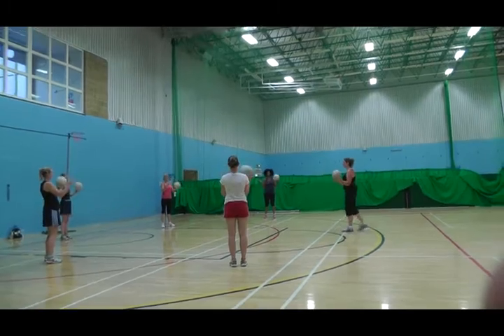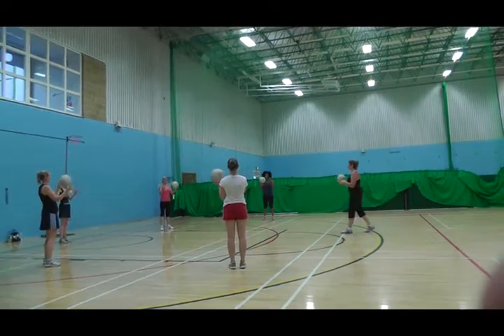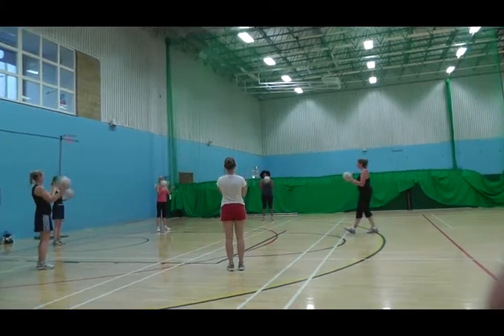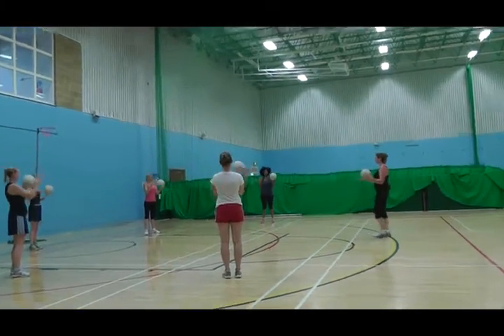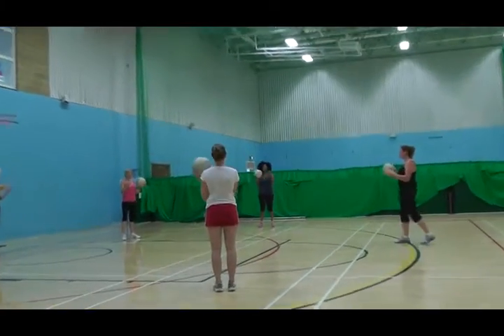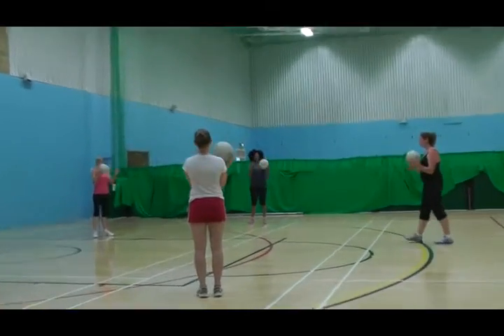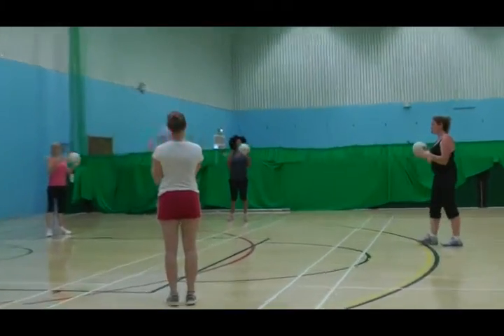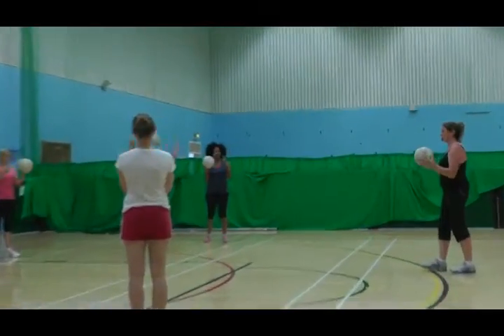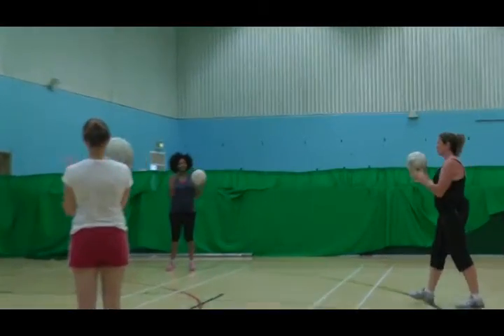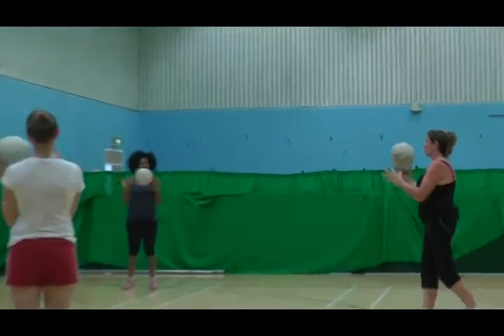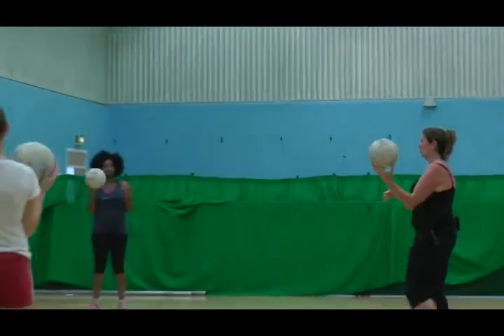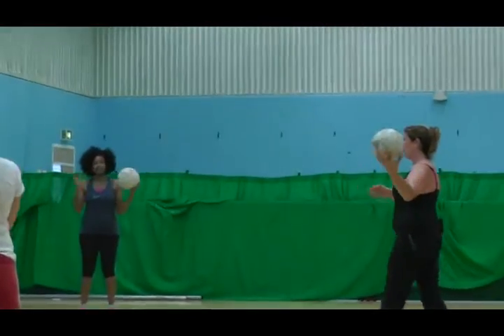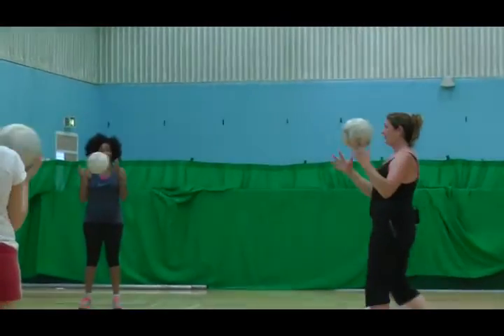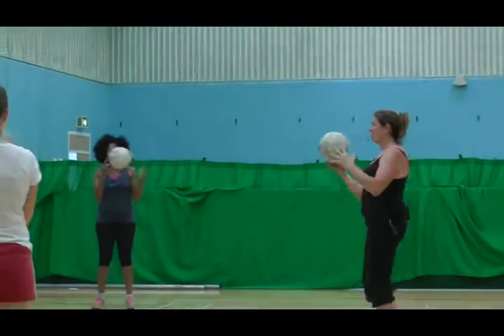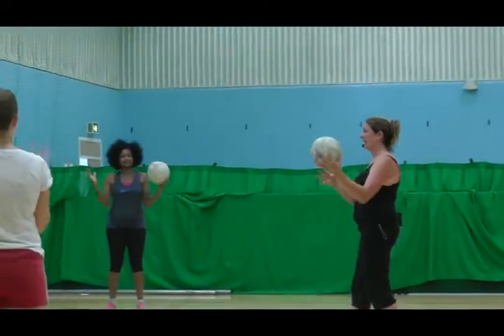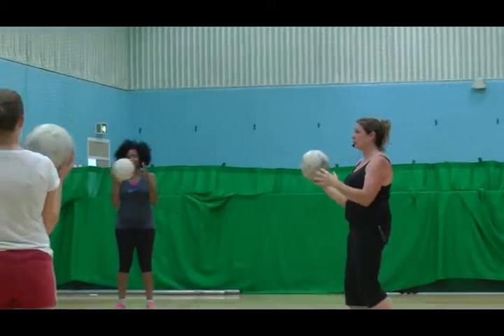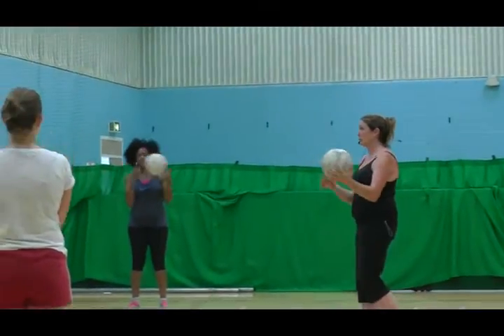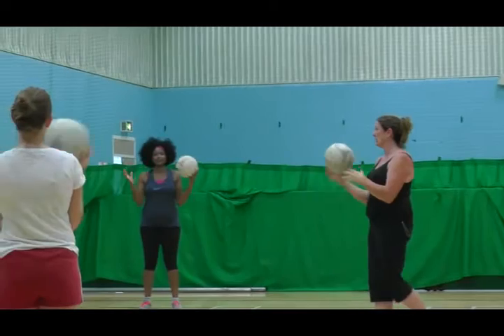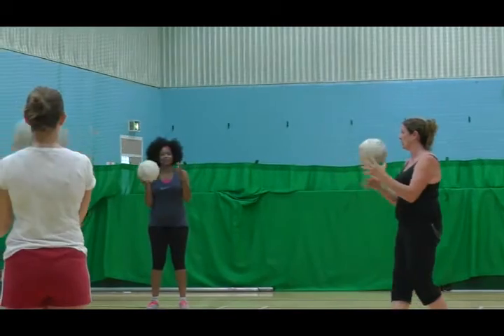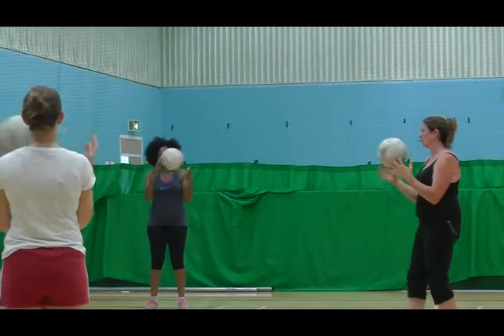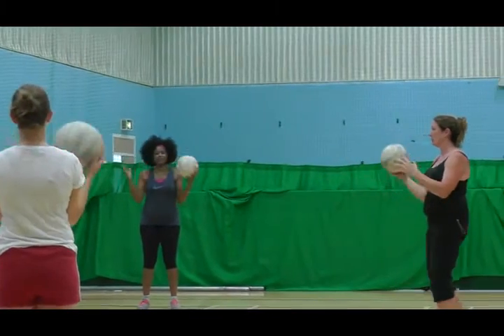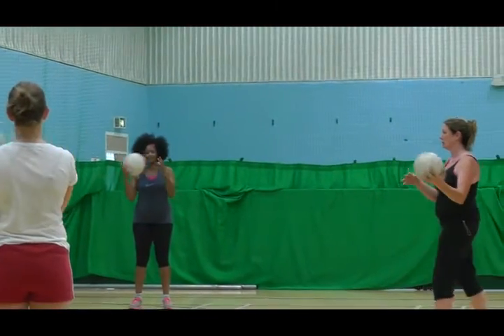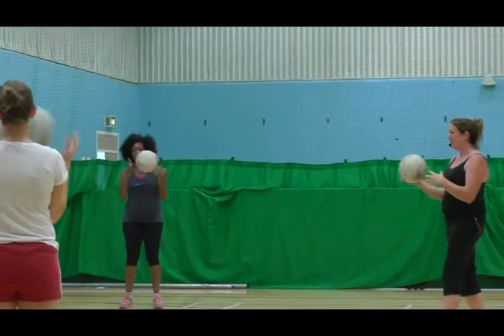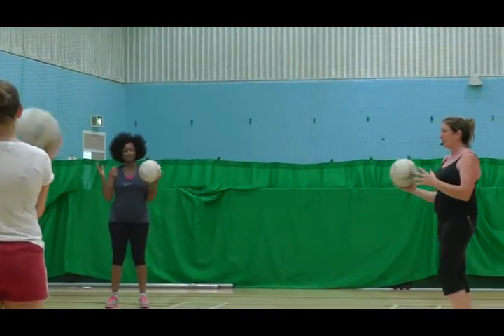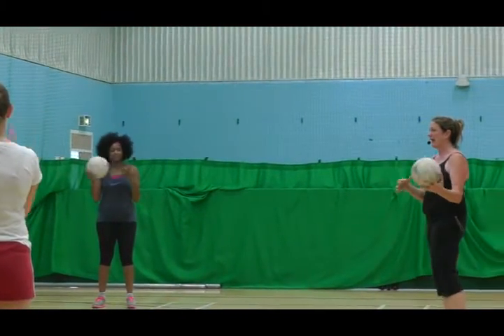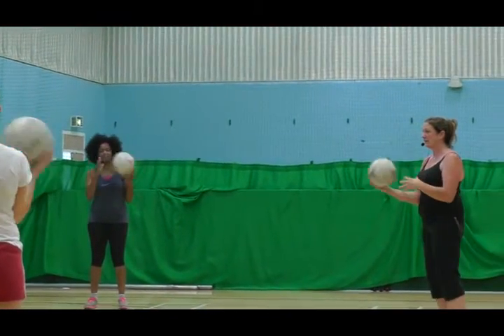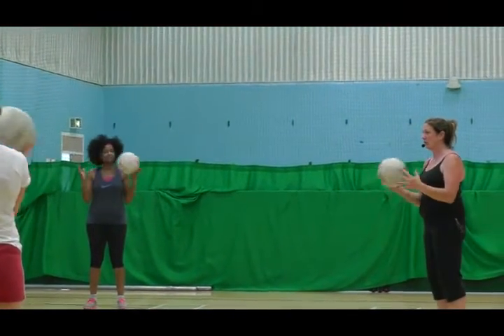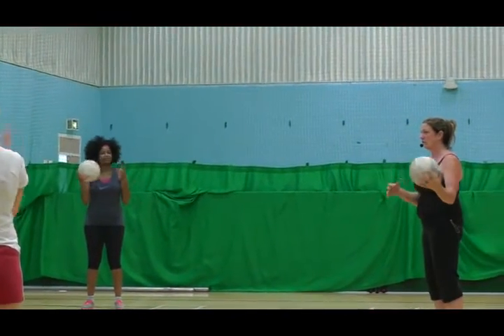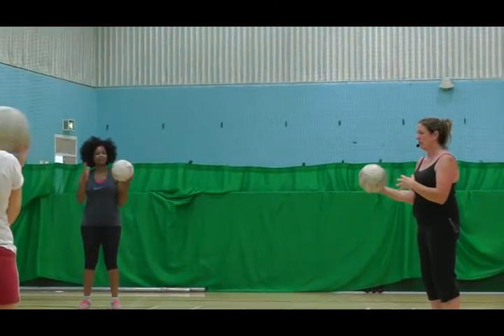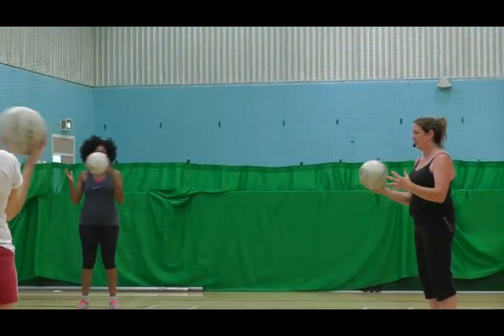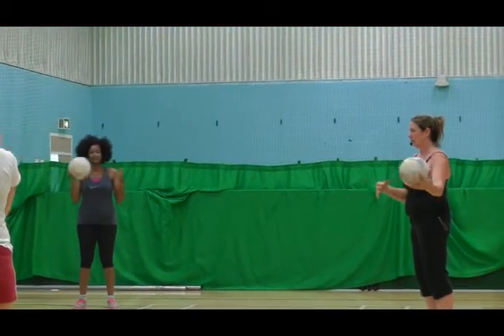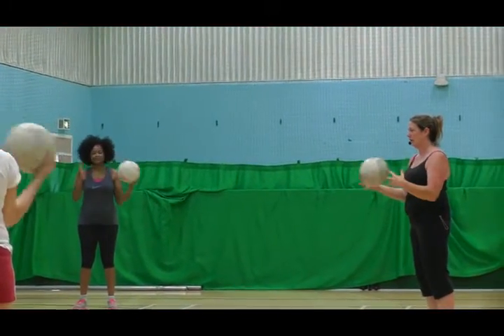So if a ball's coming towards you, your hand is what's going to initially control that ball. So if you can, start moving your hands a bit further apart.